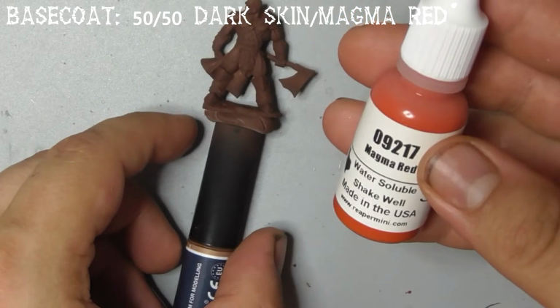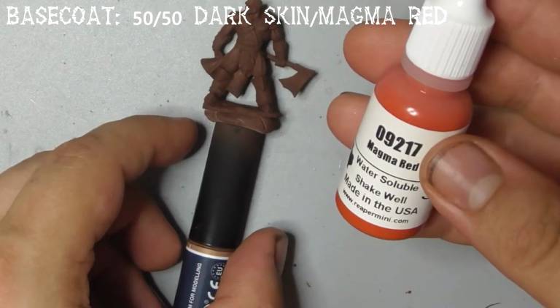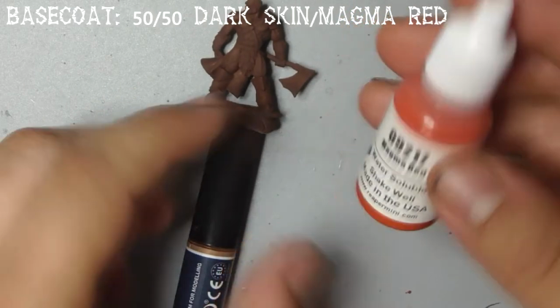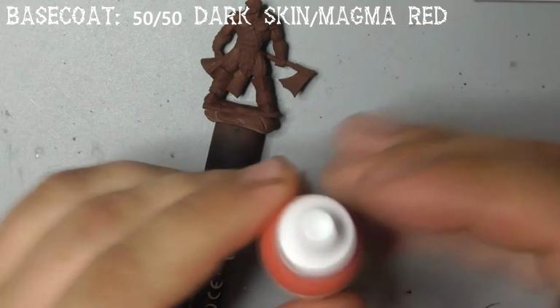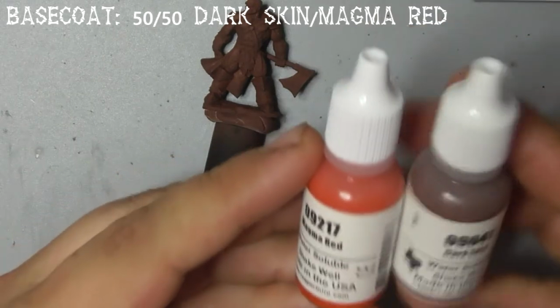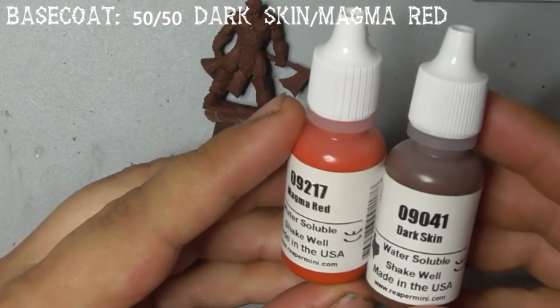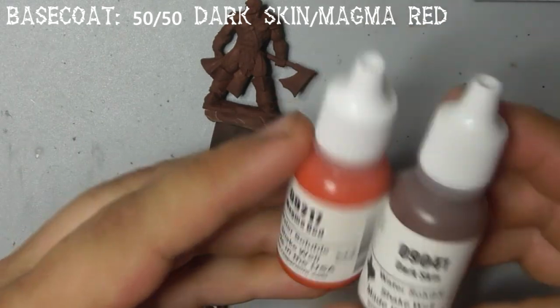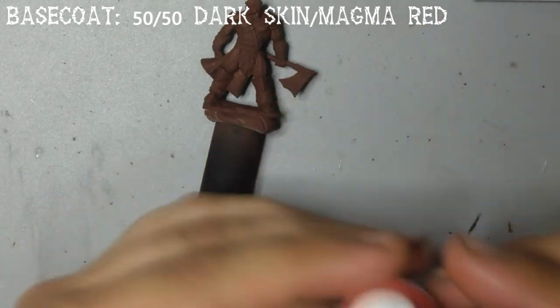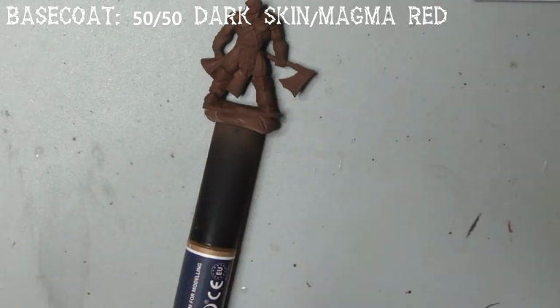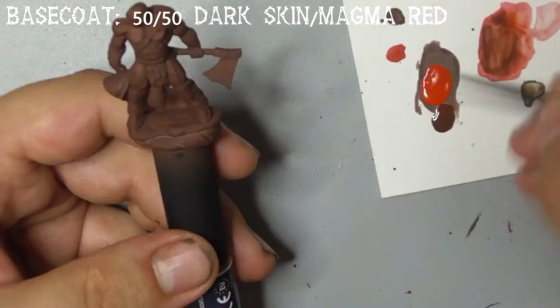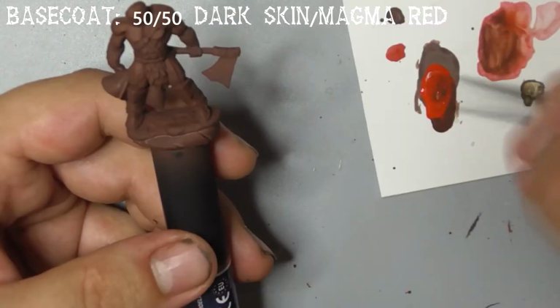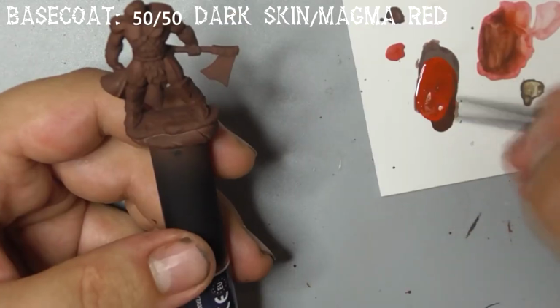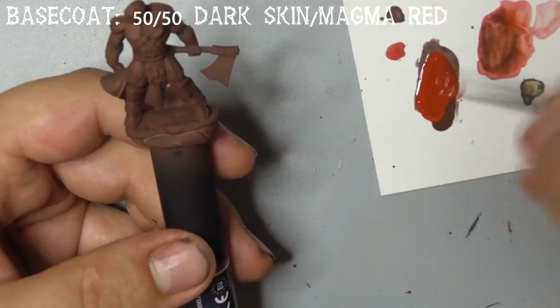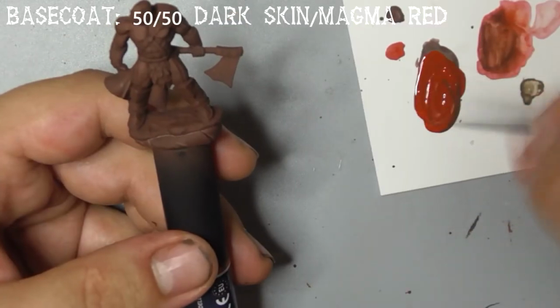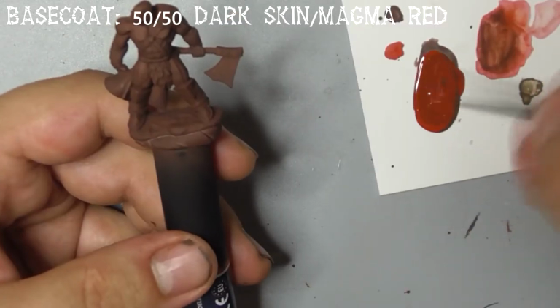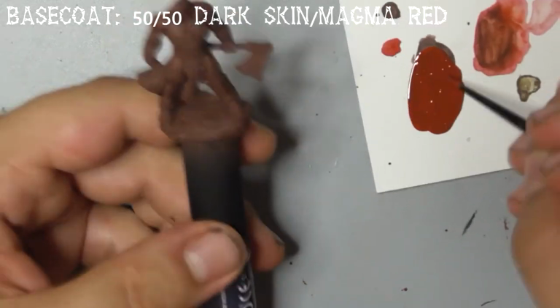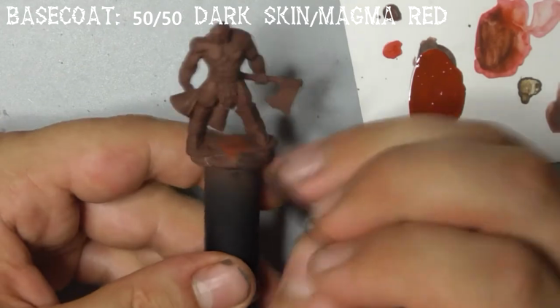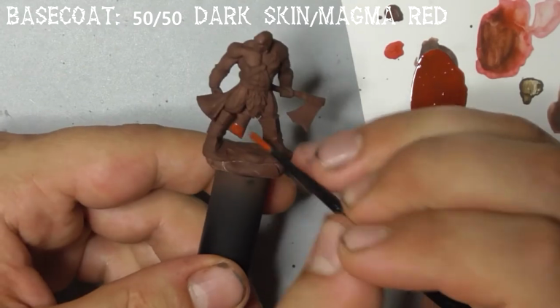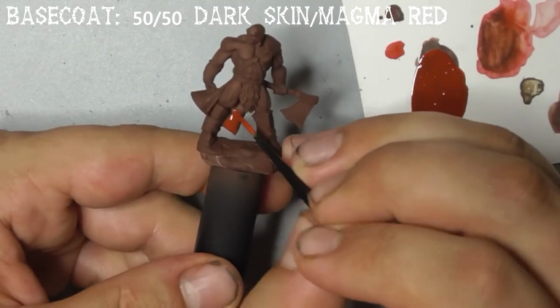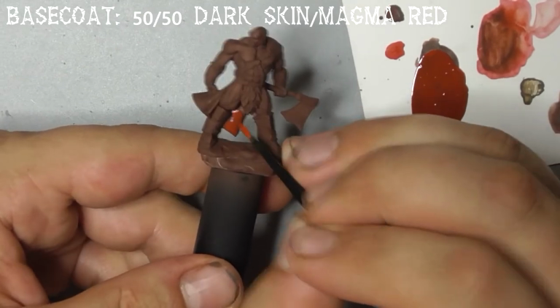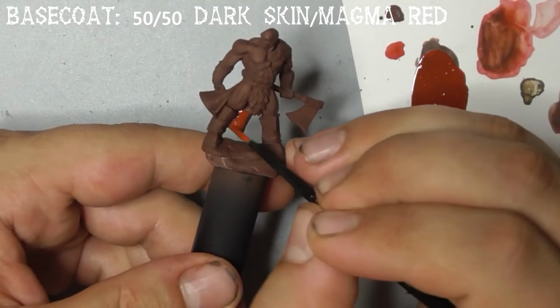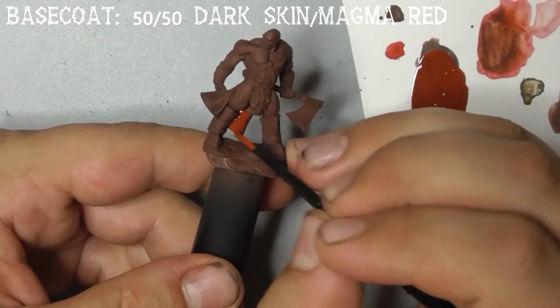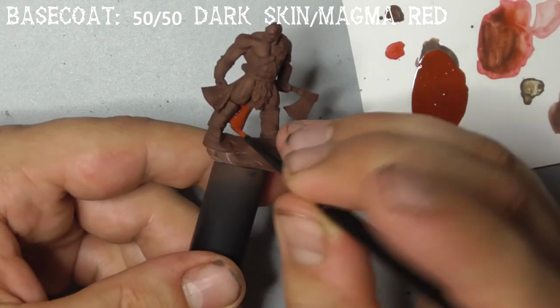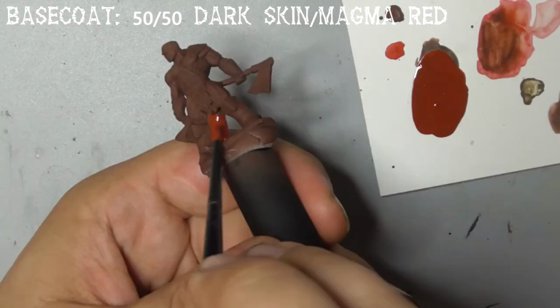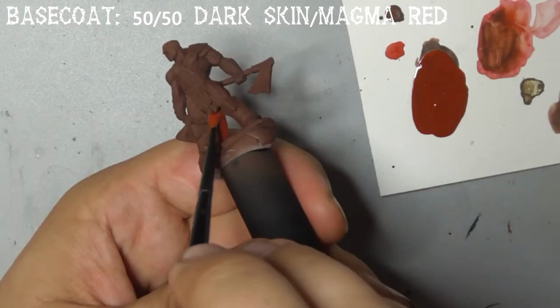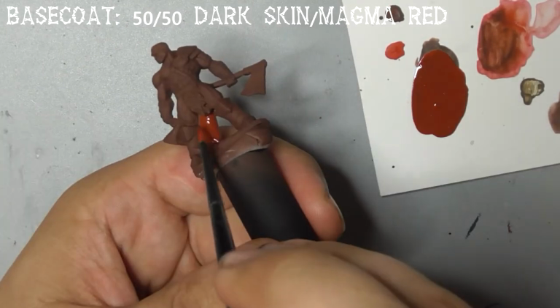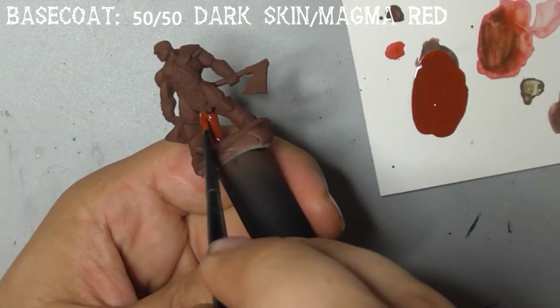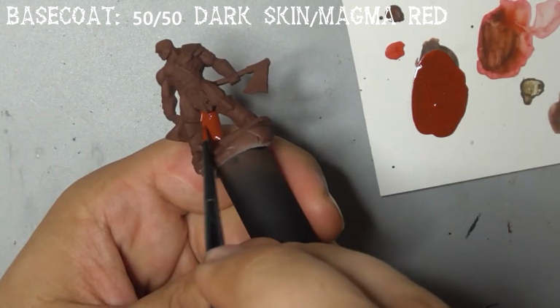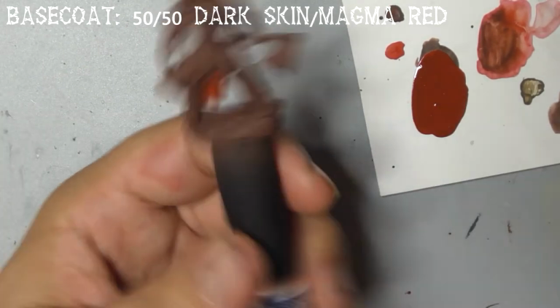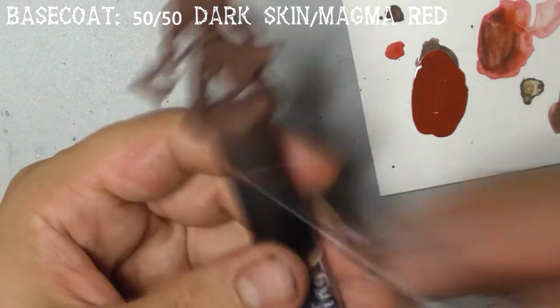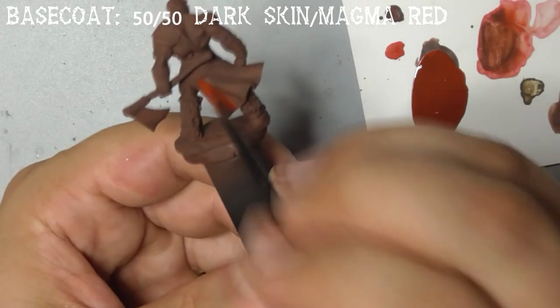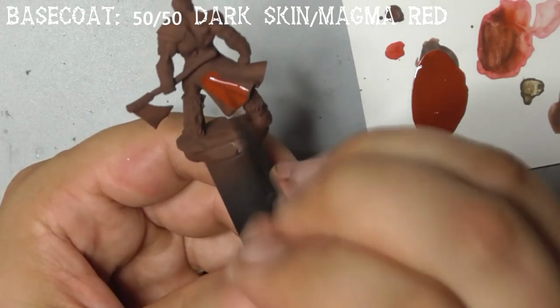We need to paint his loincloth with a 50-50 mix of dark skin and magma red. You may need two coats to get an even coverage at this stage, but this is normal.